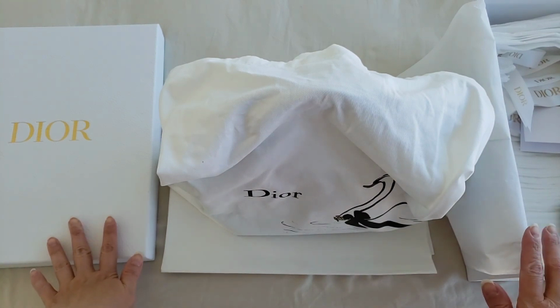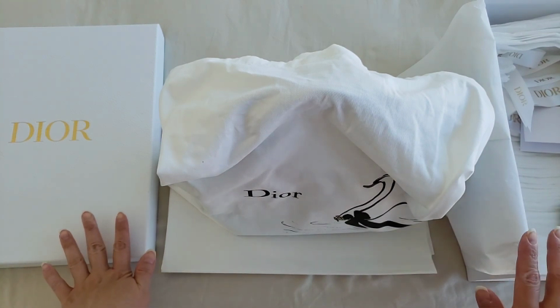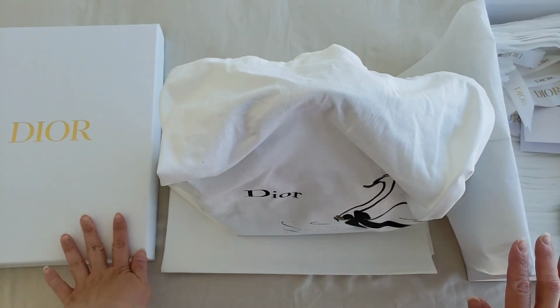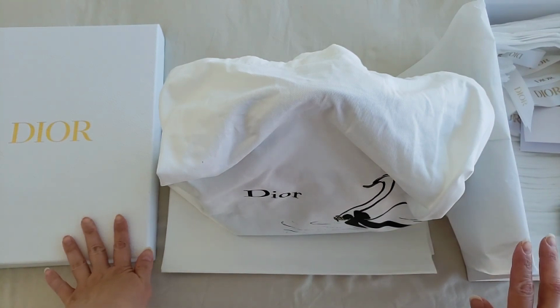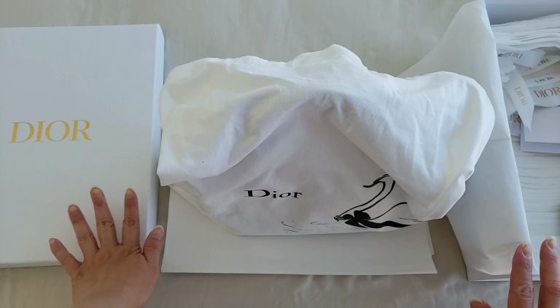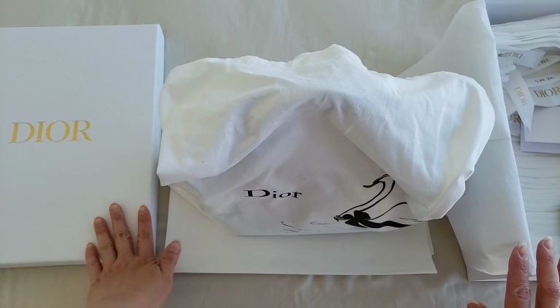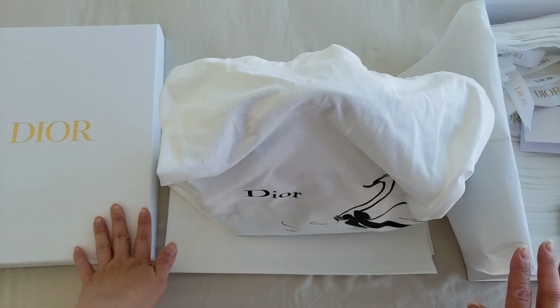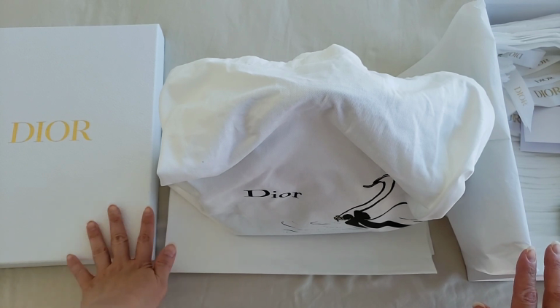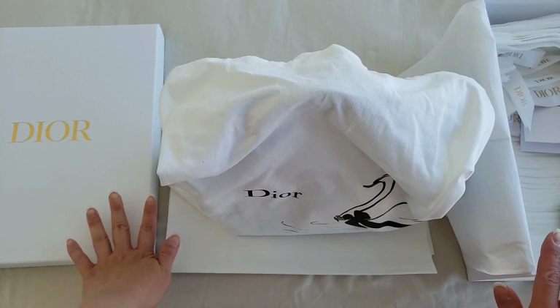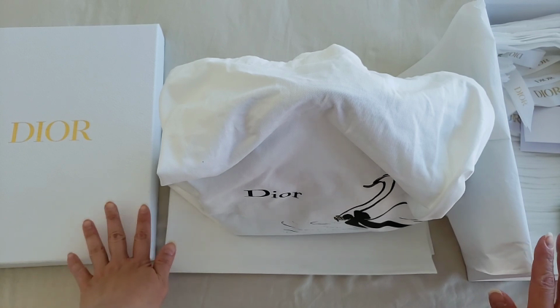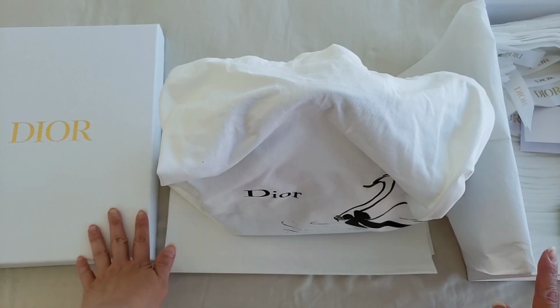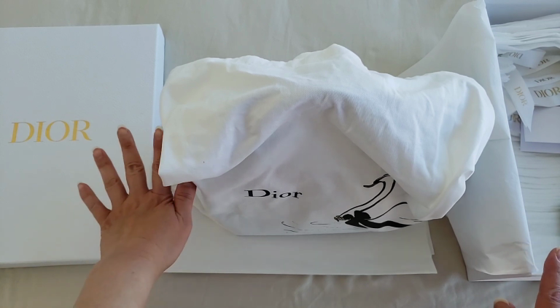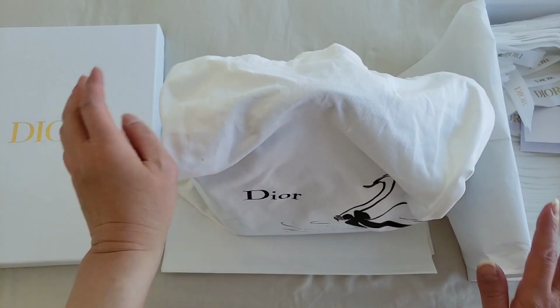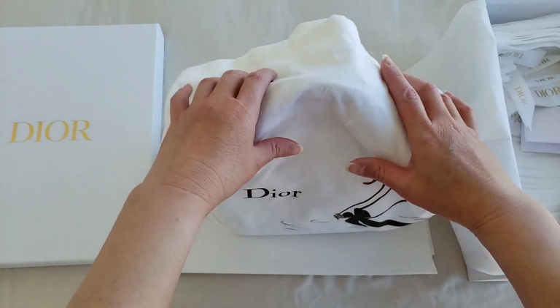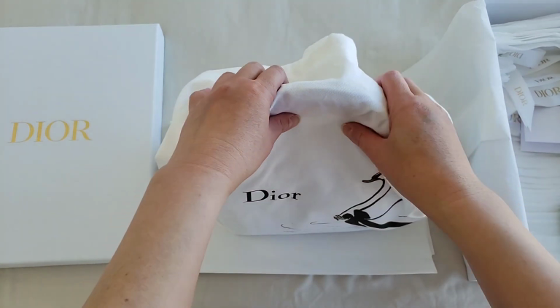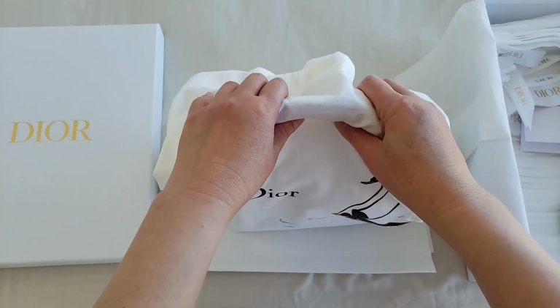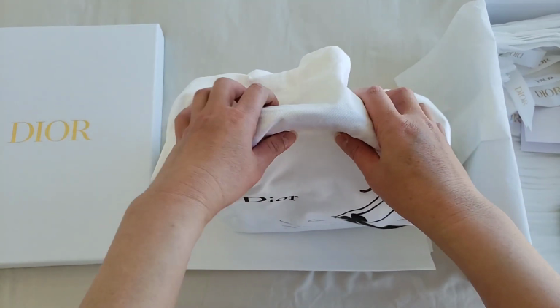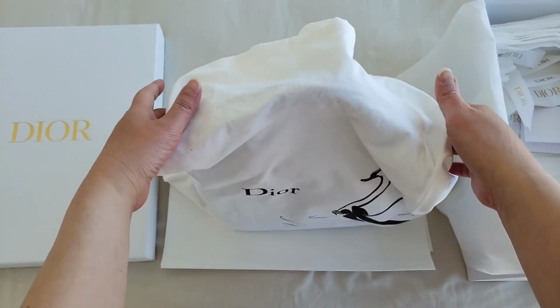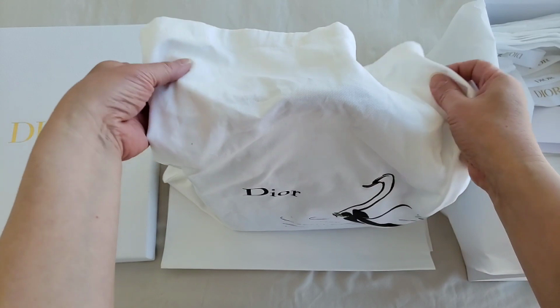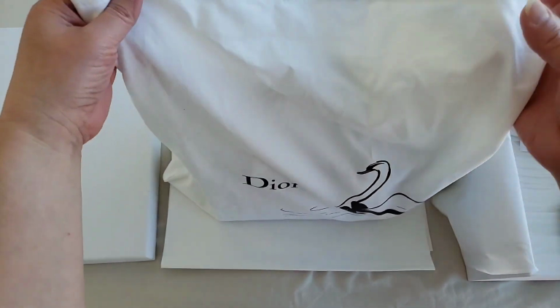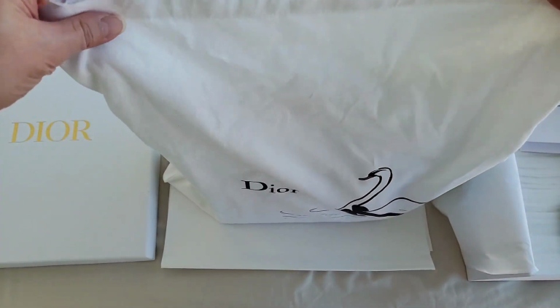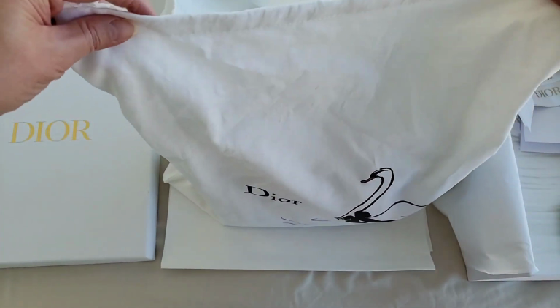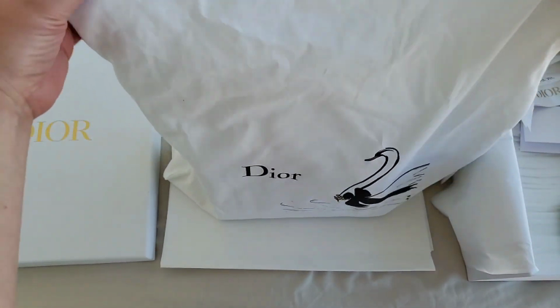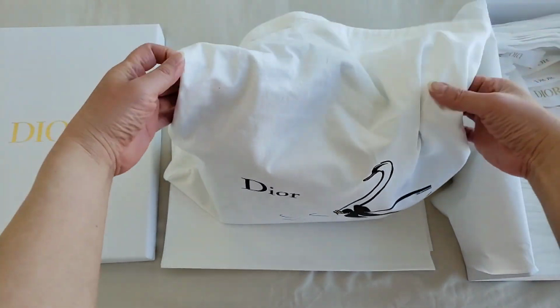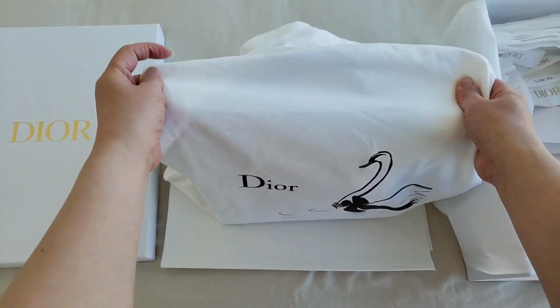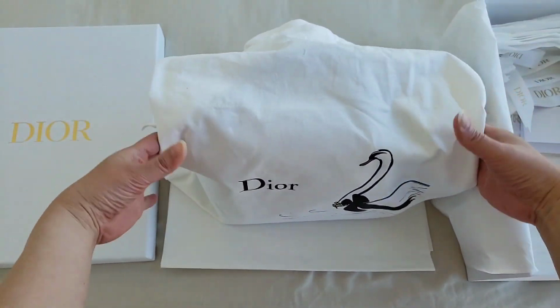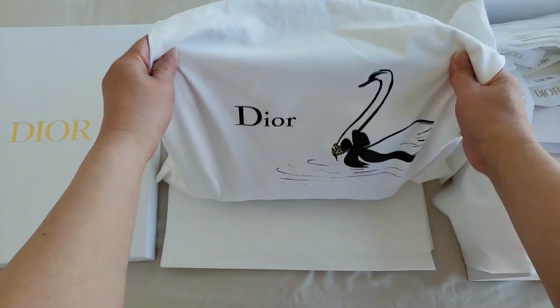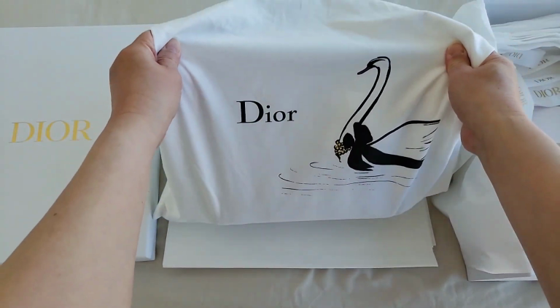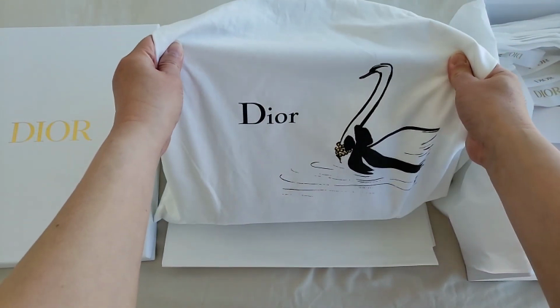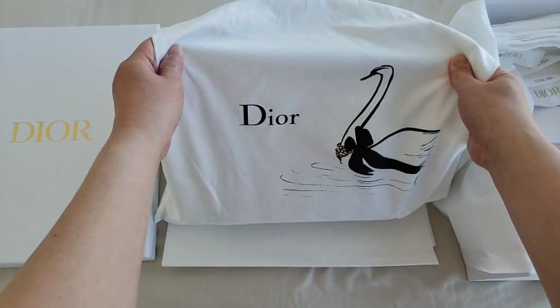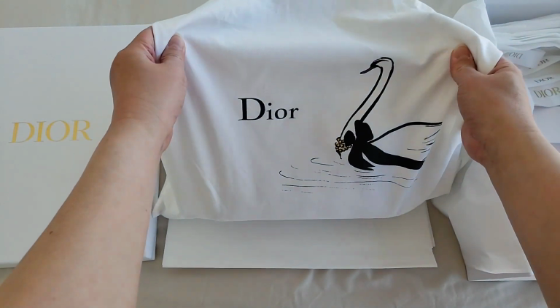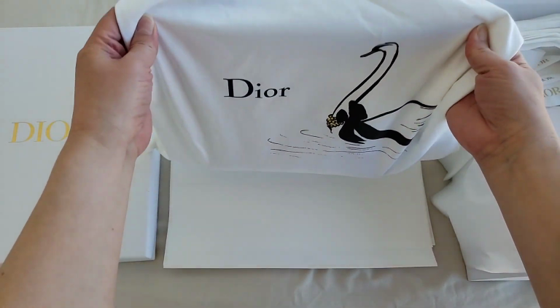This is going to be one of the segments that I started yesterday. So today, Back of the Day is the classic Lady Dior bag.